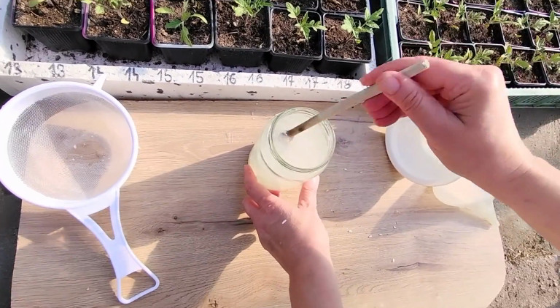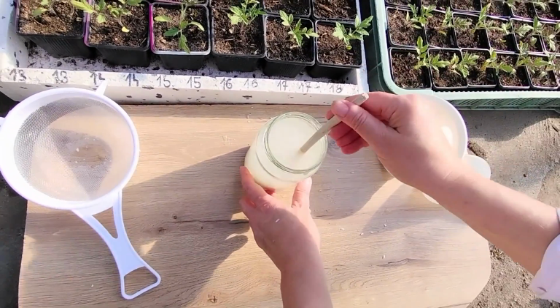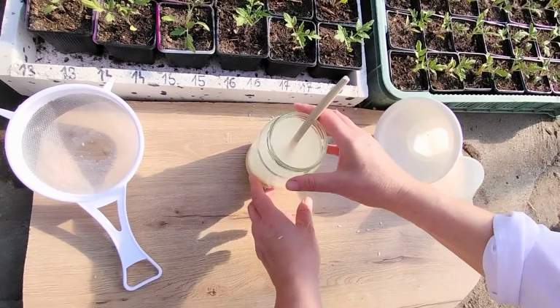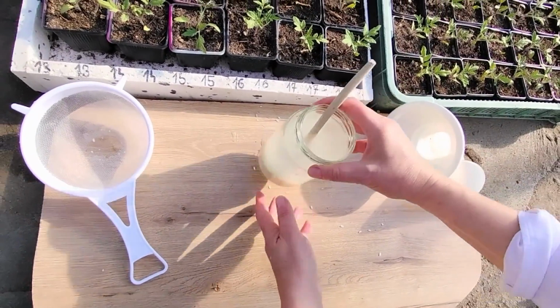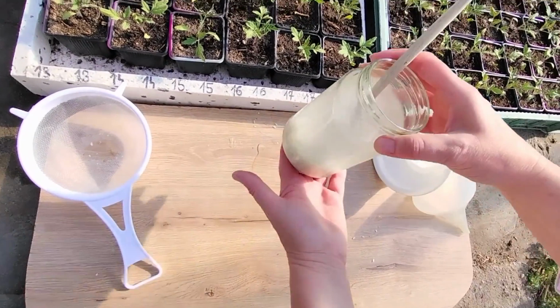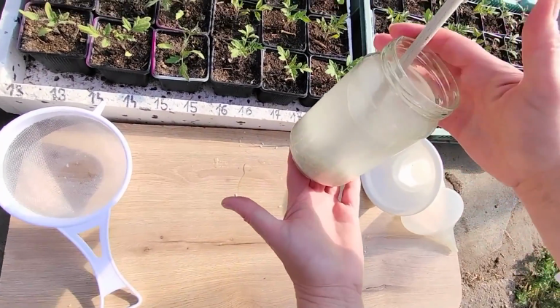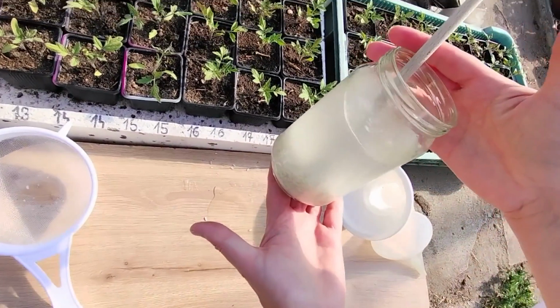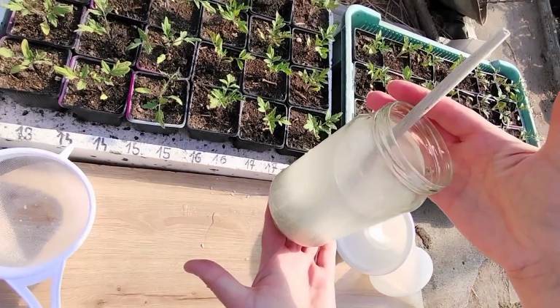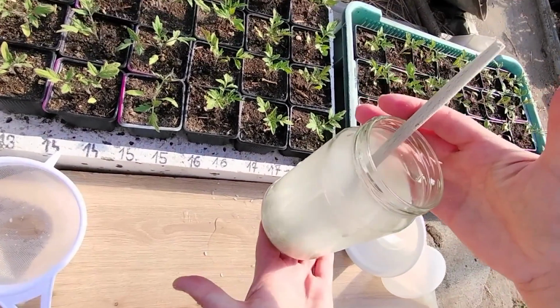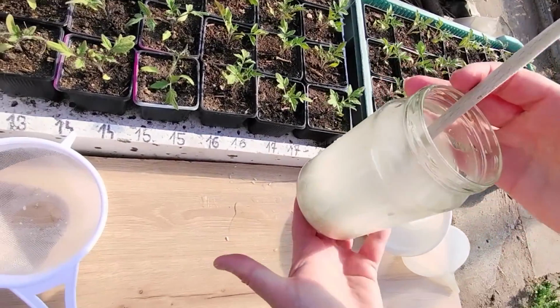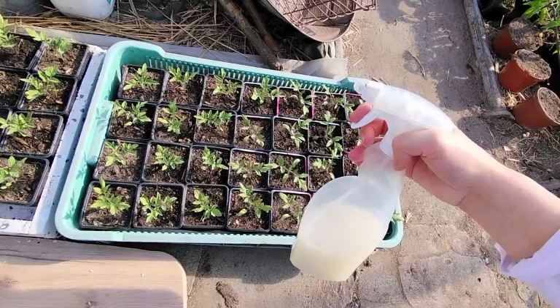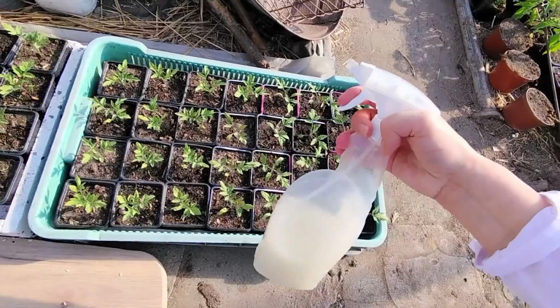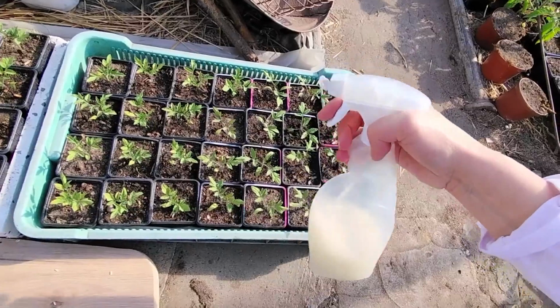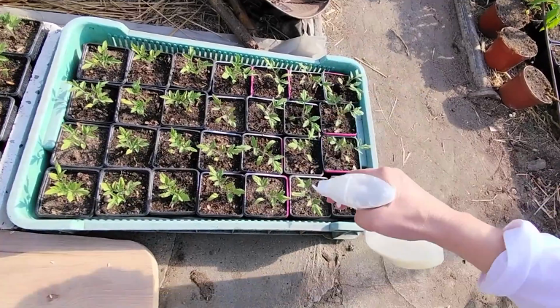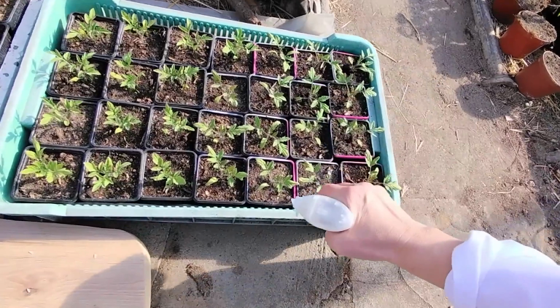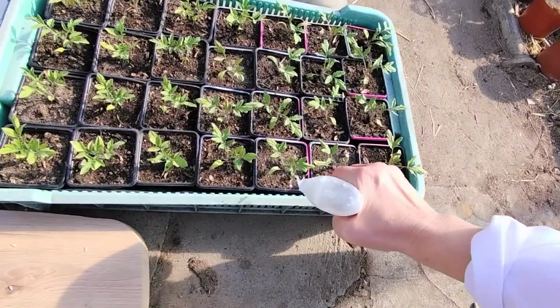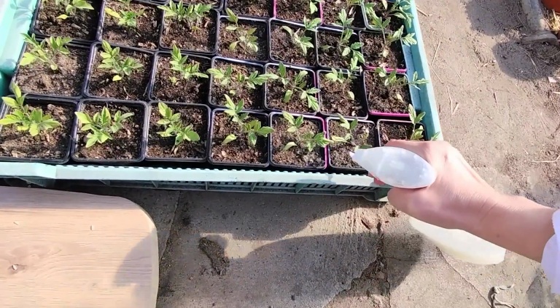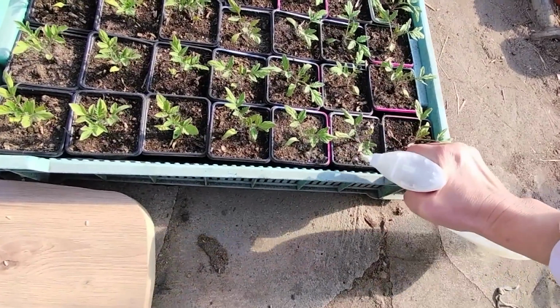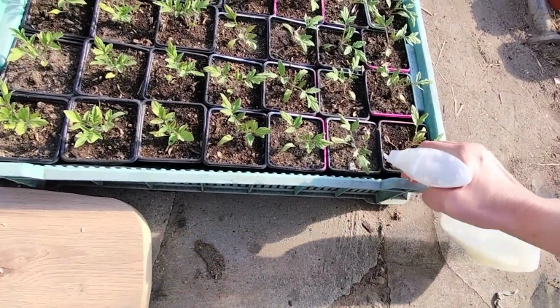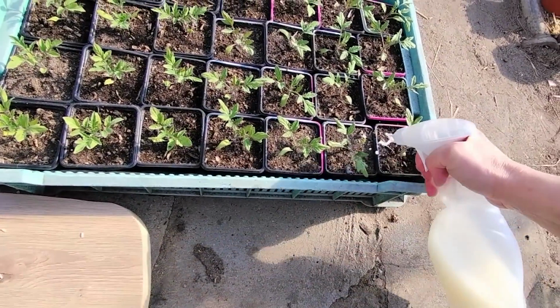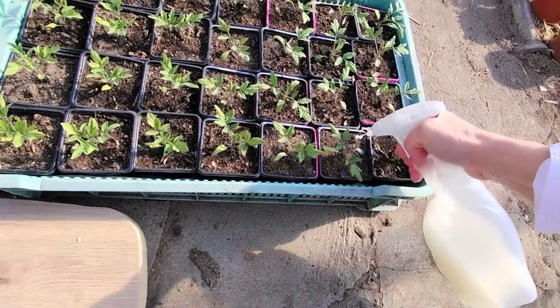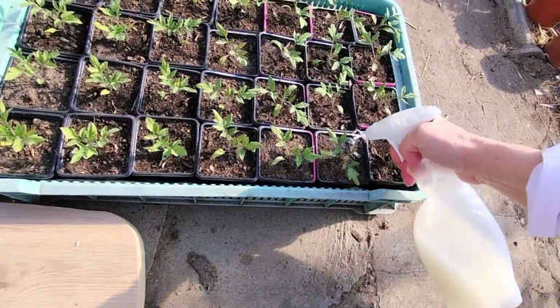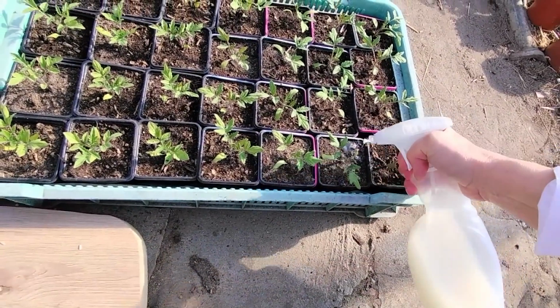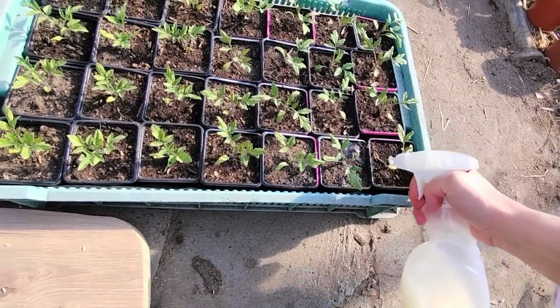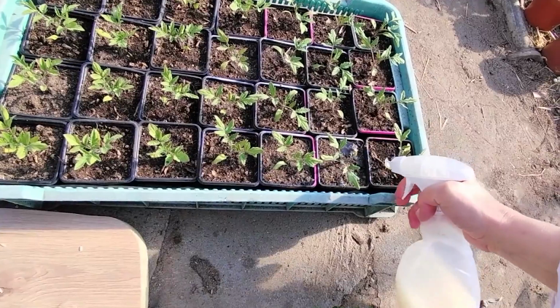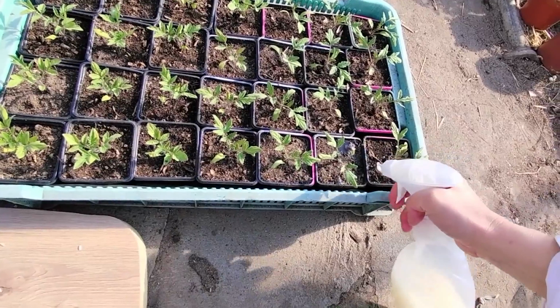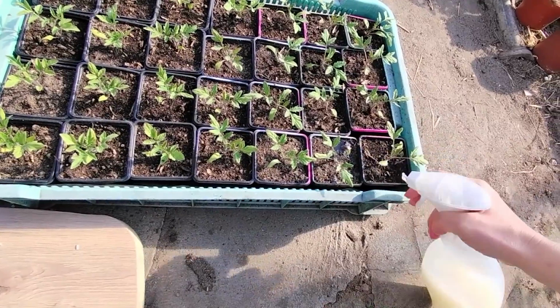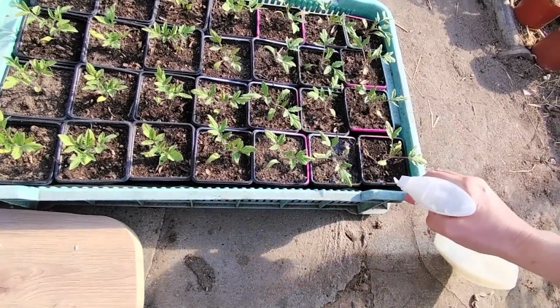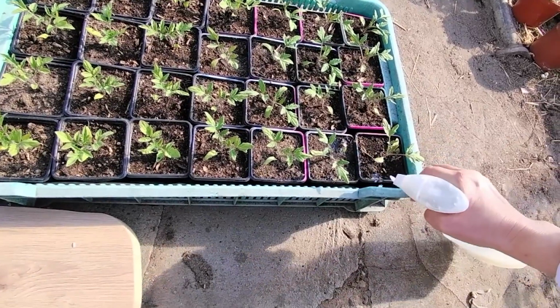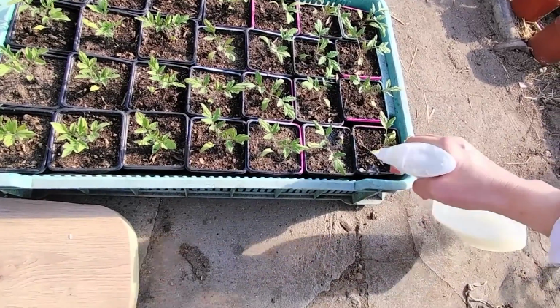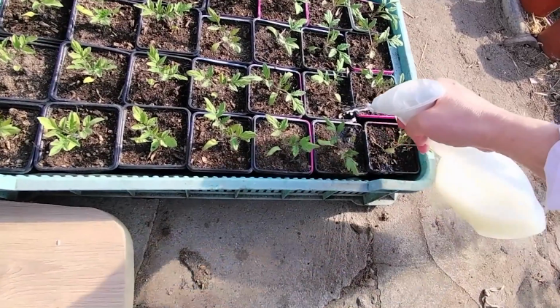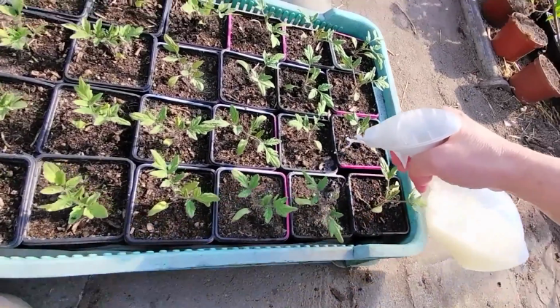During this time, the nutrients from the rice dissolve in the water. Then simply strain the water and use it to water your seedlings. Use a syringe or a spray bottle if you're fertilizing small seedlings.